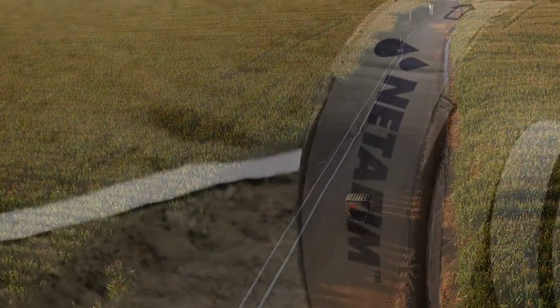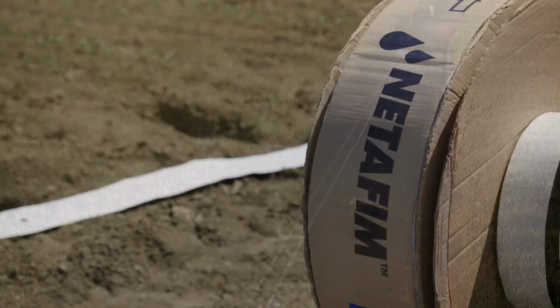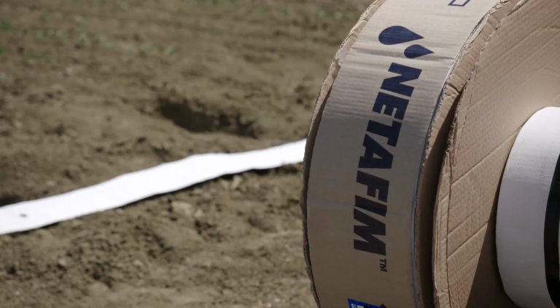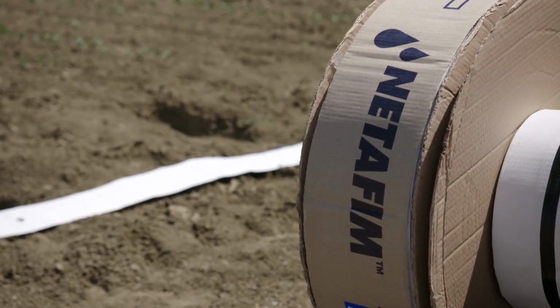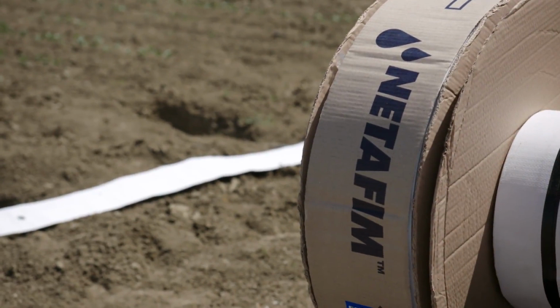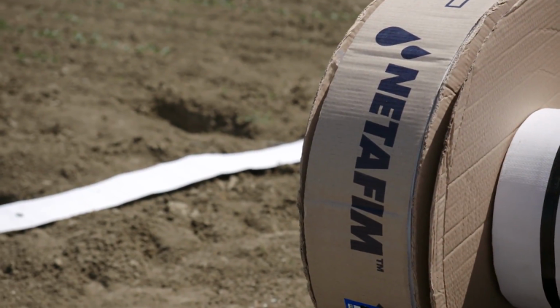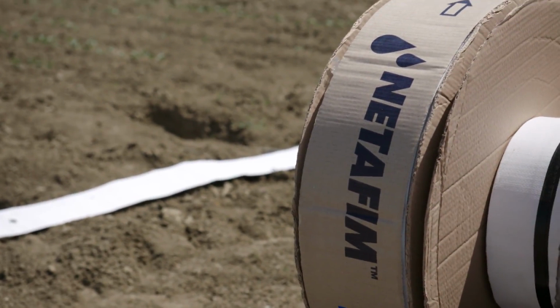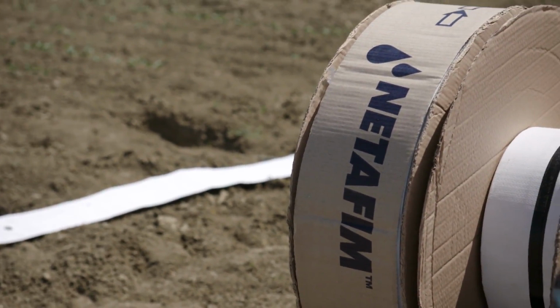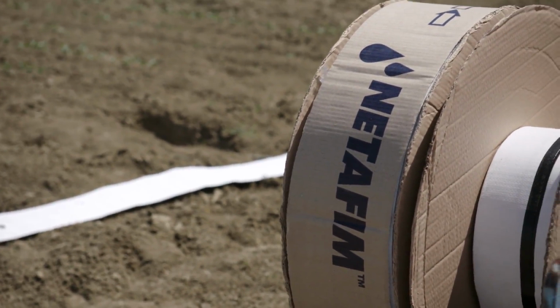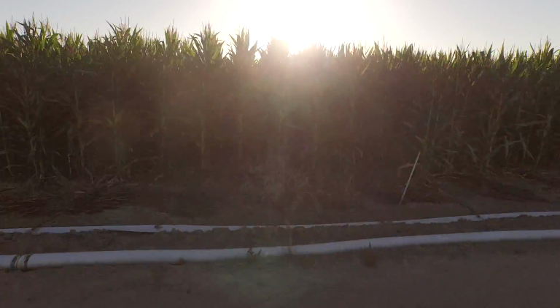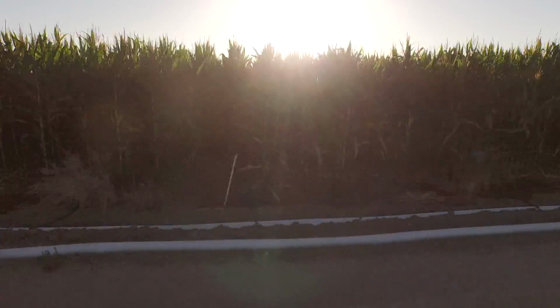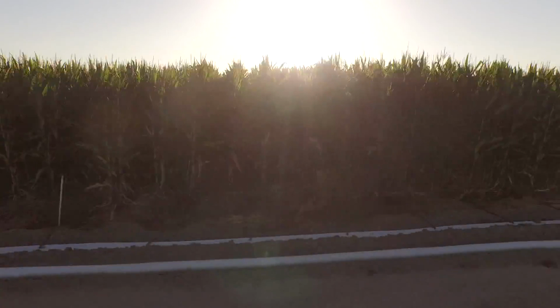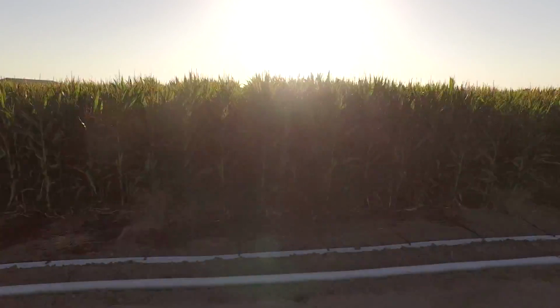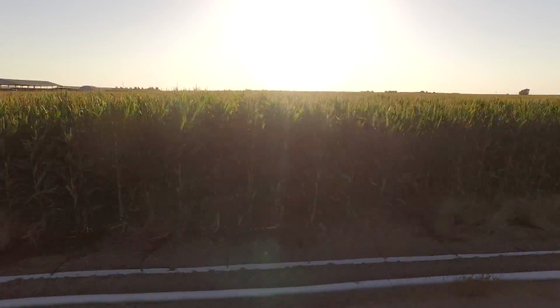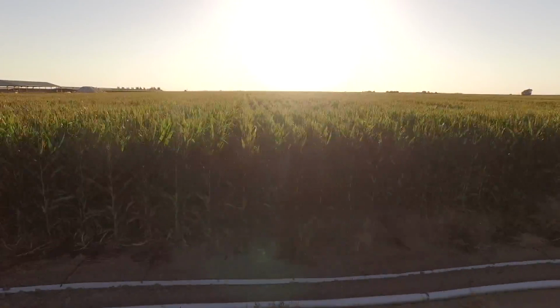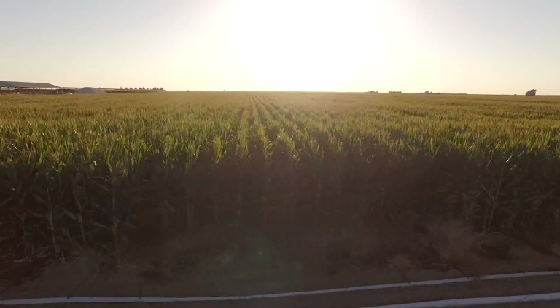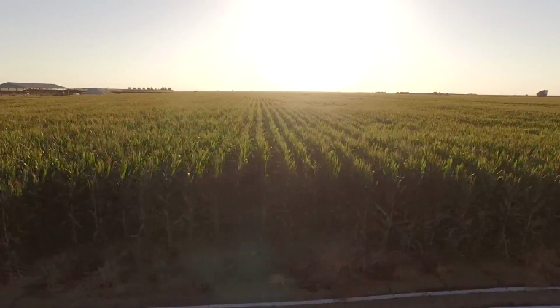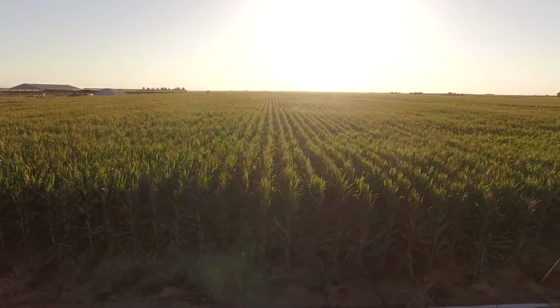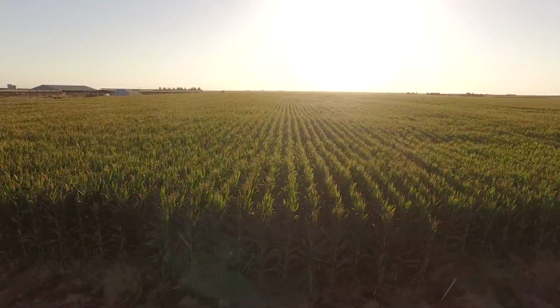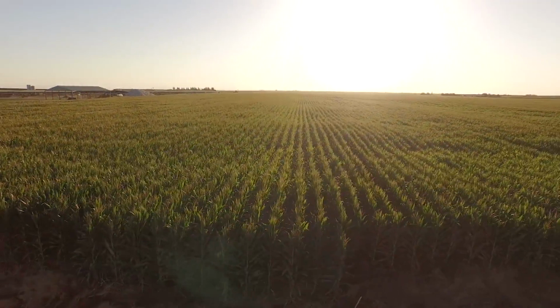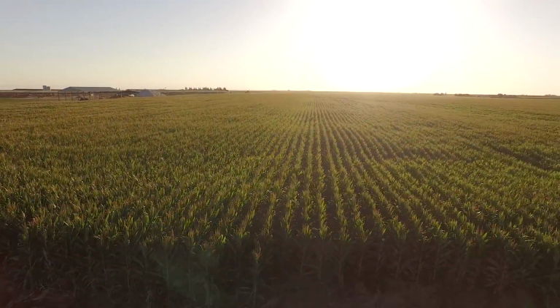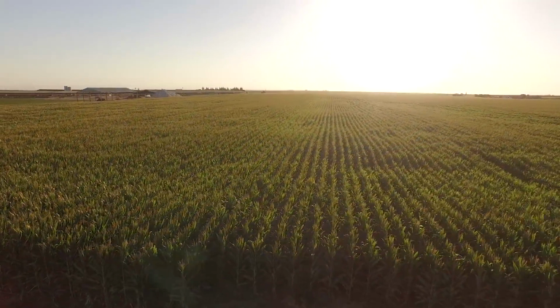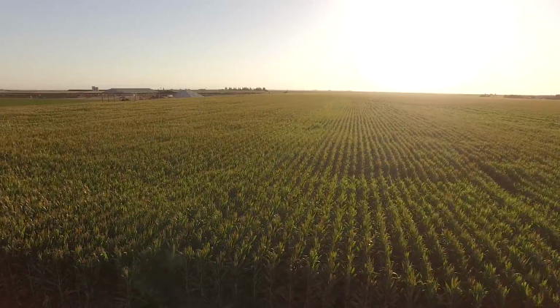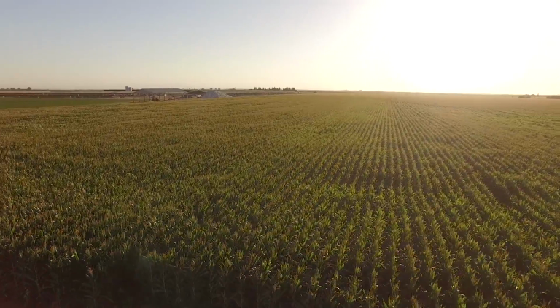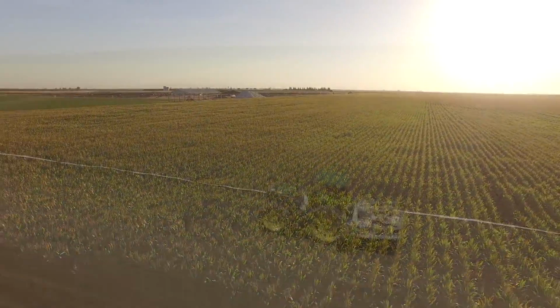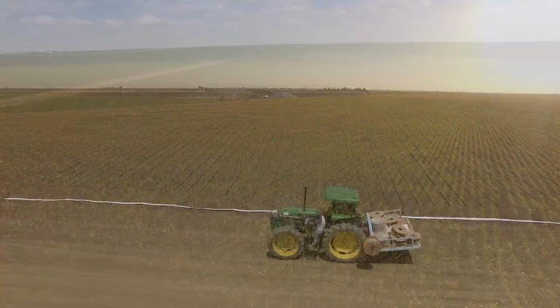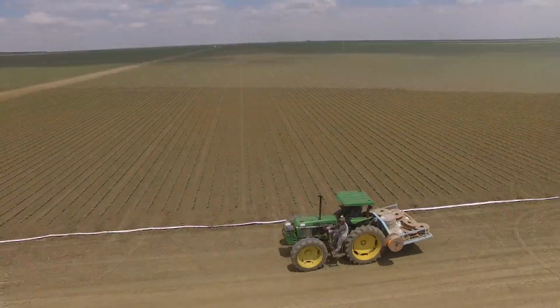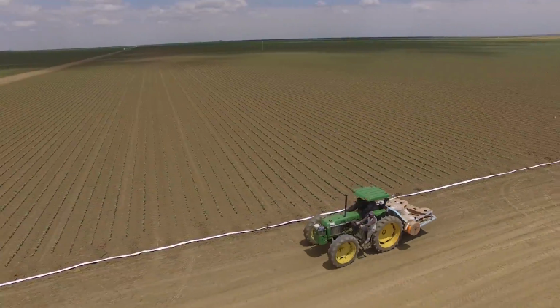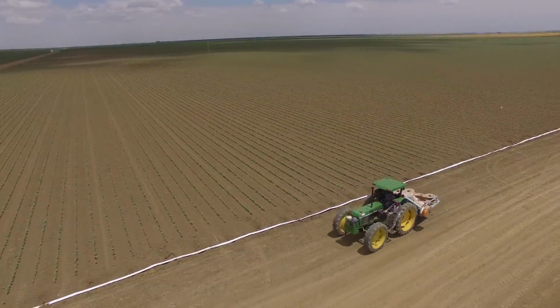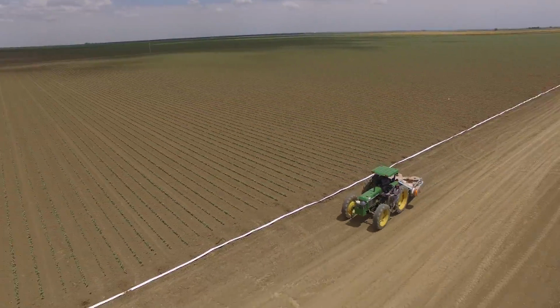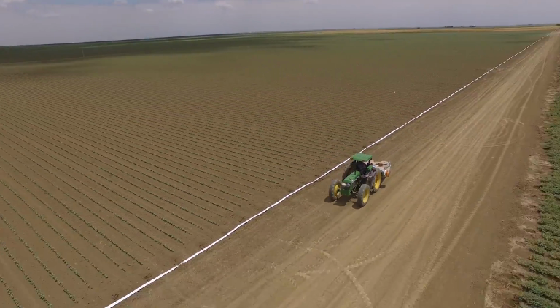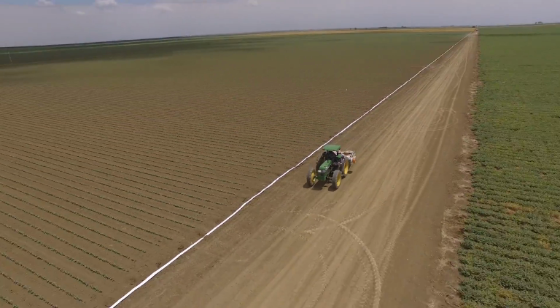Netafim has always been known for very innovative products and being on the cutting edge of new technologies as they adapt. For over five decades, we've been bringing solutions to farmers that make their life easier. FlexNet is an excellent example of Netafim's innovation.